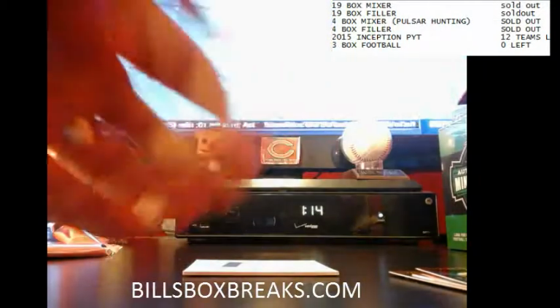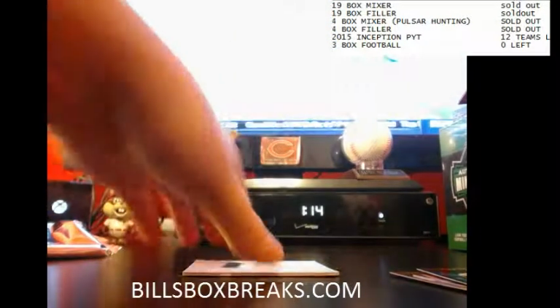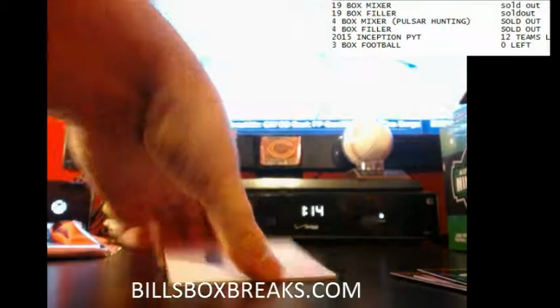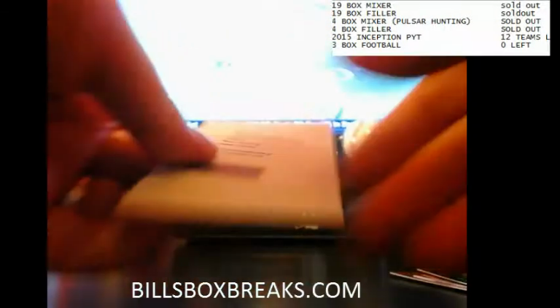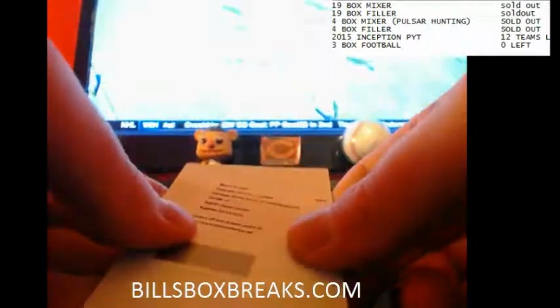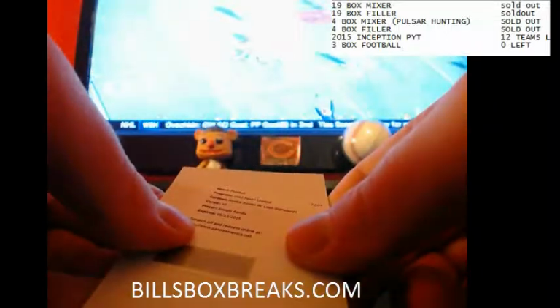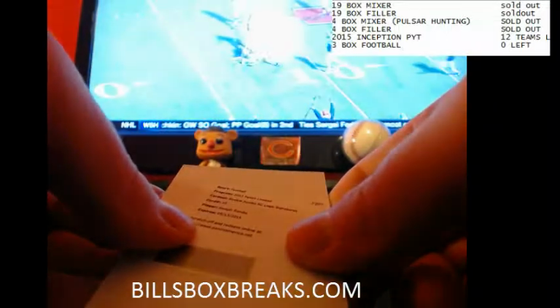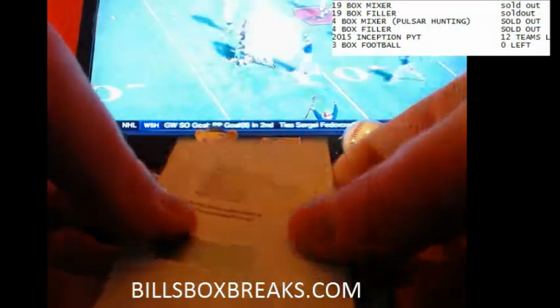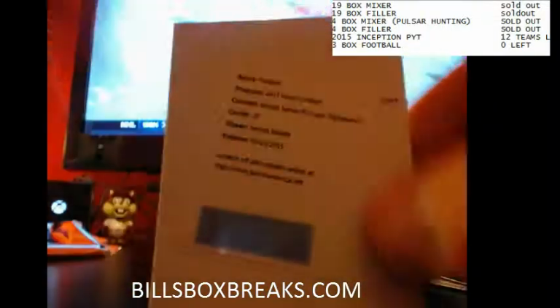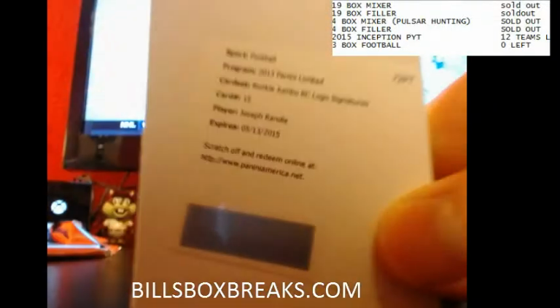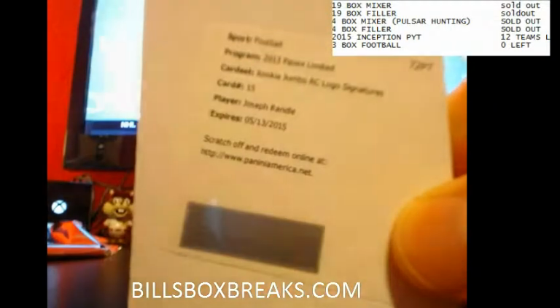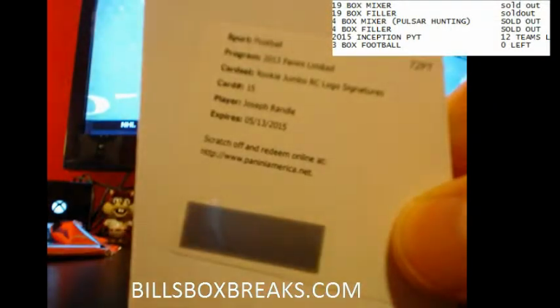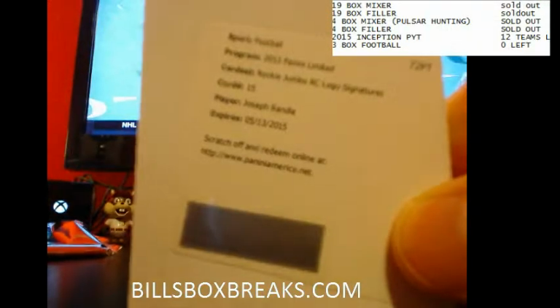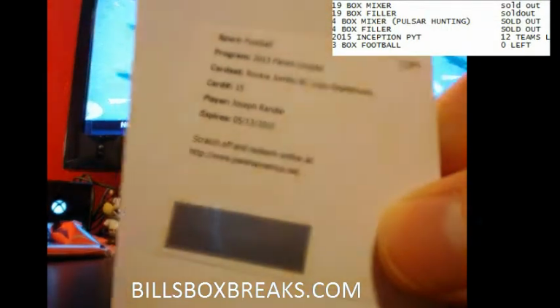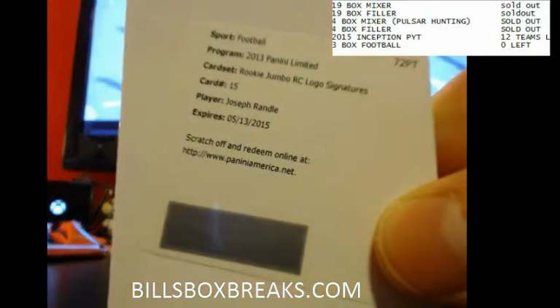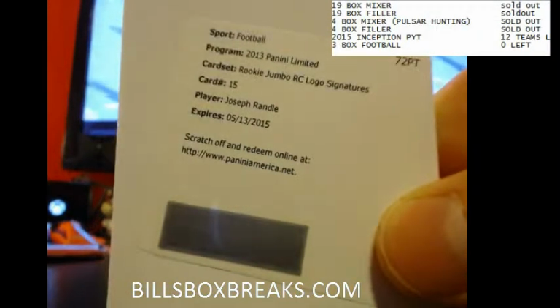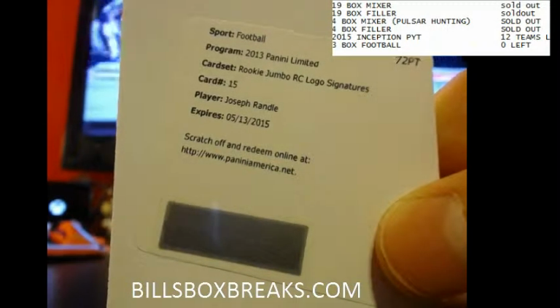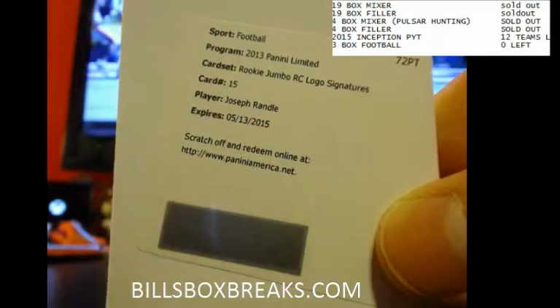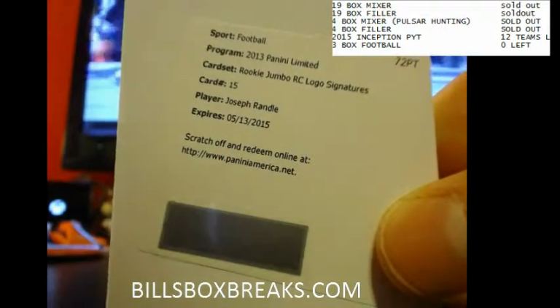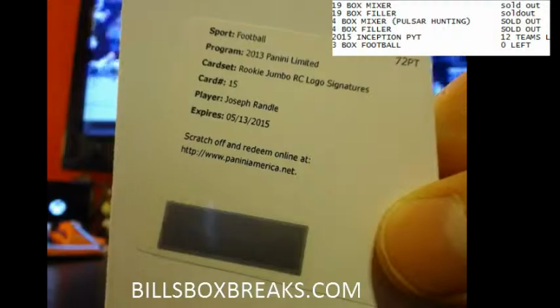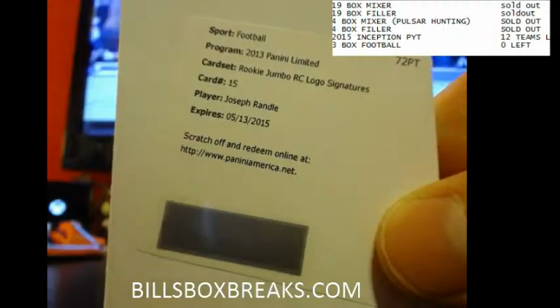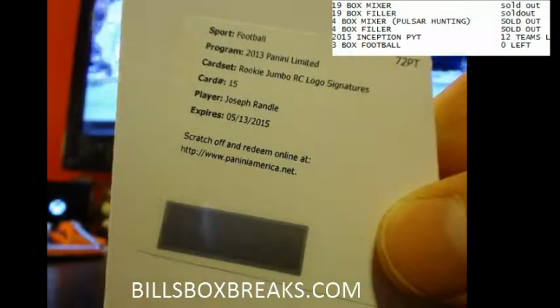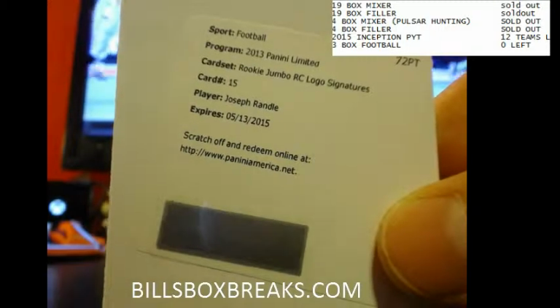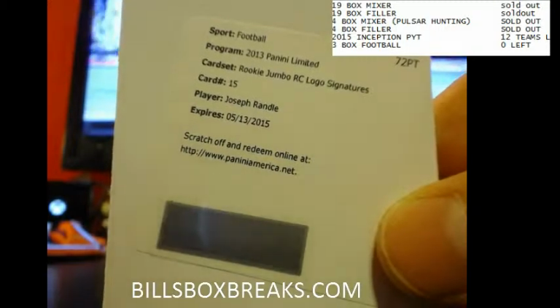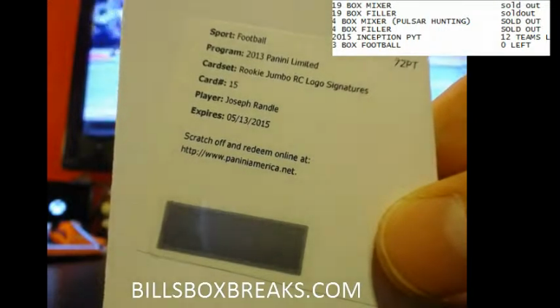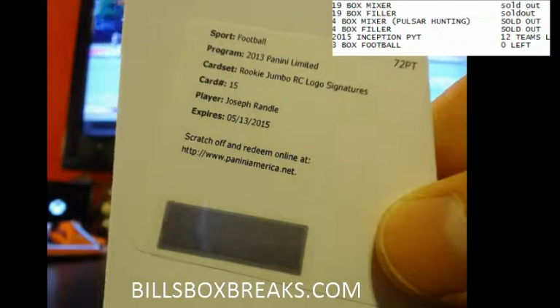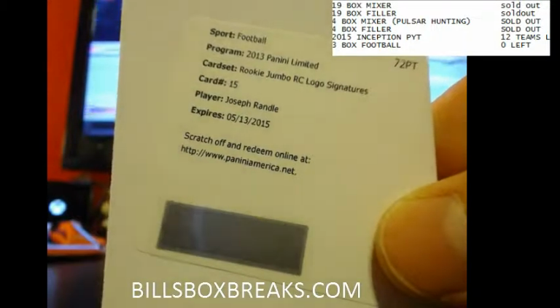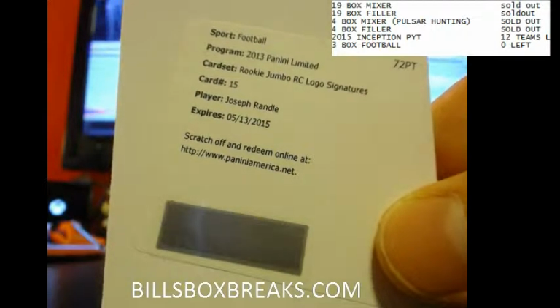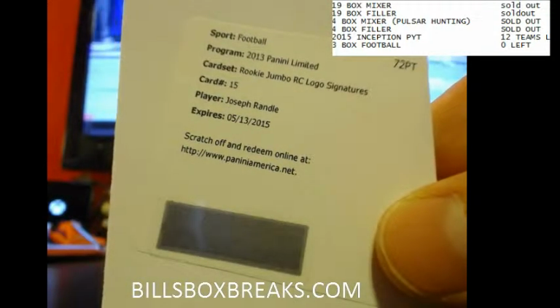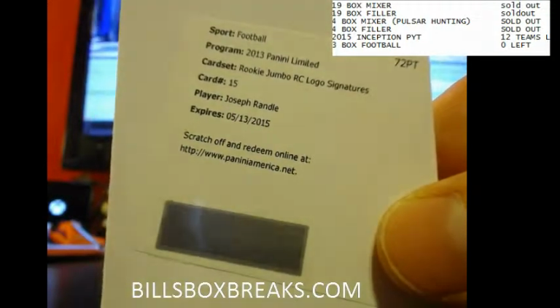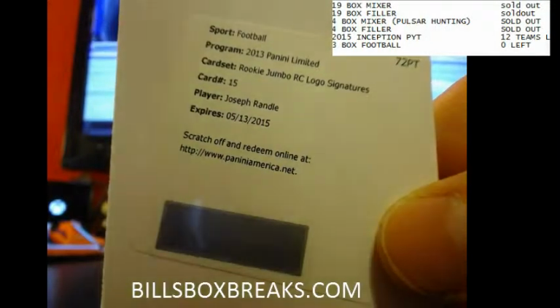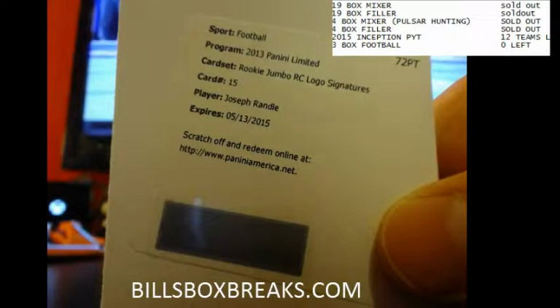And the last one's going to be Redemption. This will be a nice one — or what would have been a nice one if he didn't get released. Rookie Jumbo, rookie logo signatures of Joseph Randall for the Cowboys.